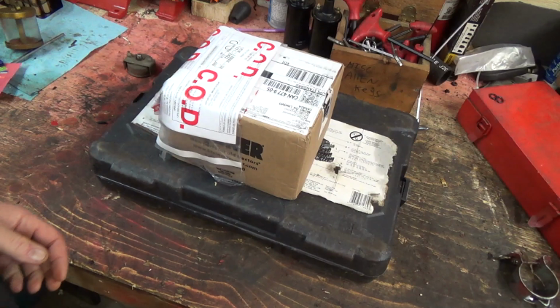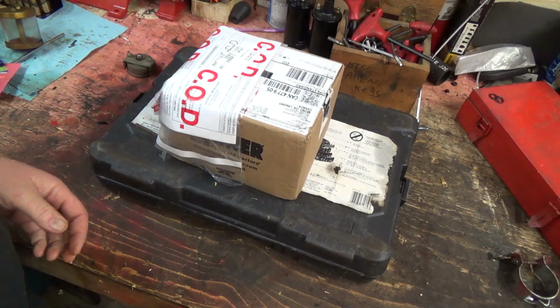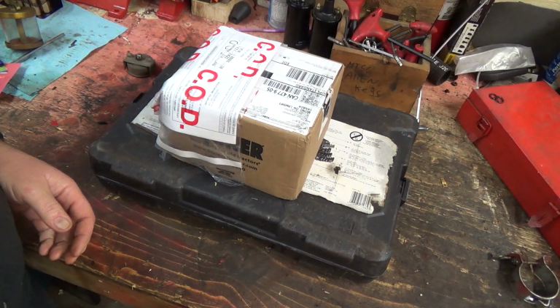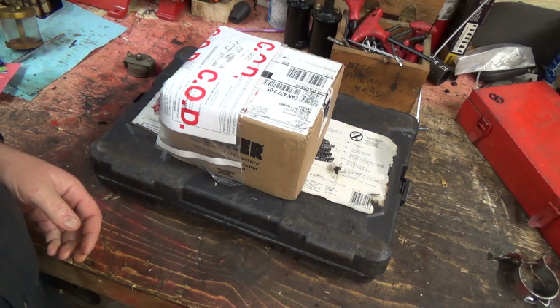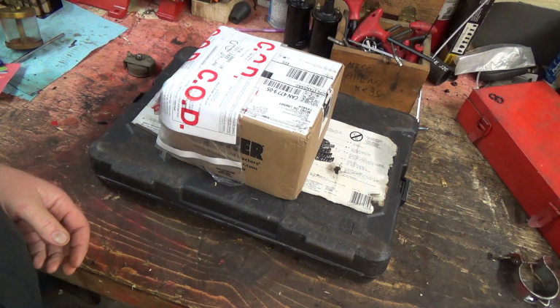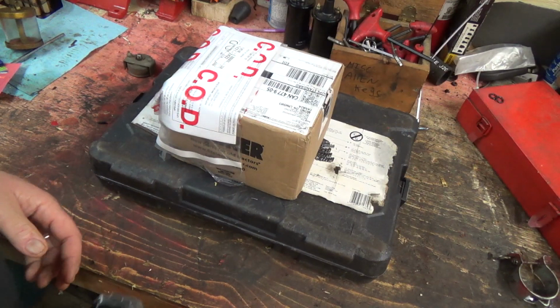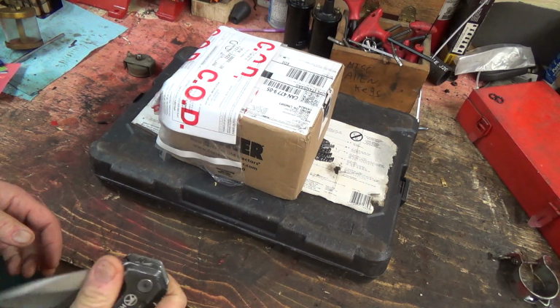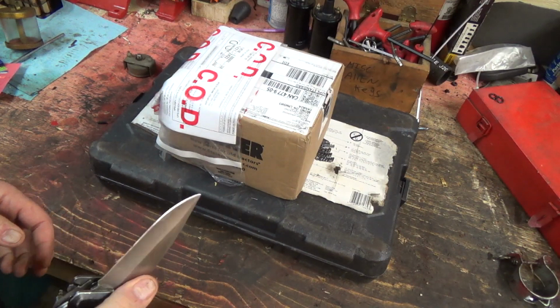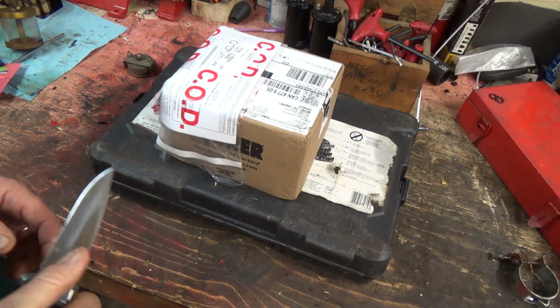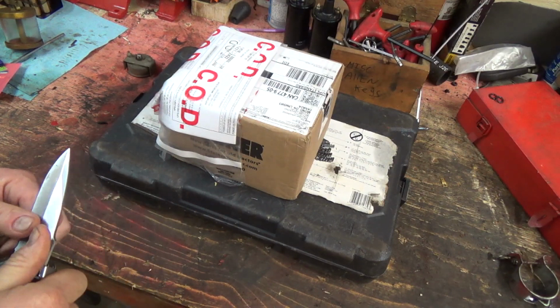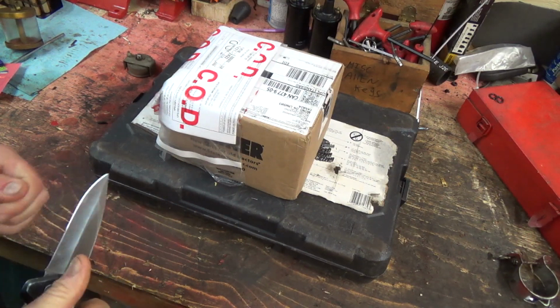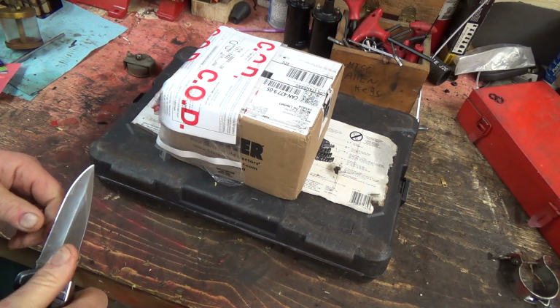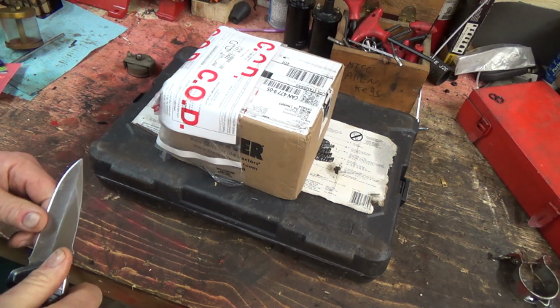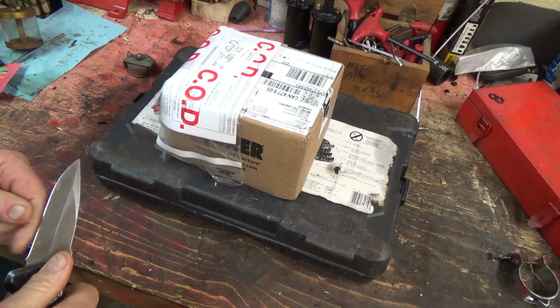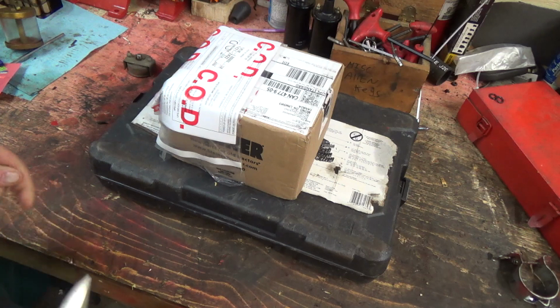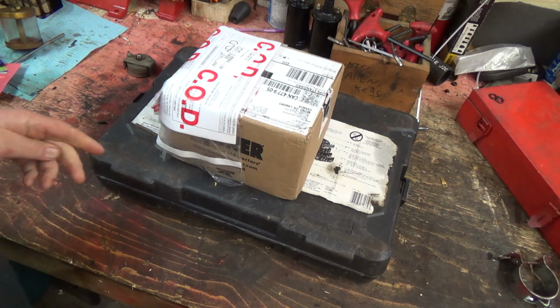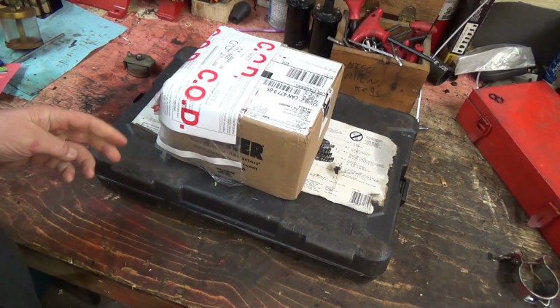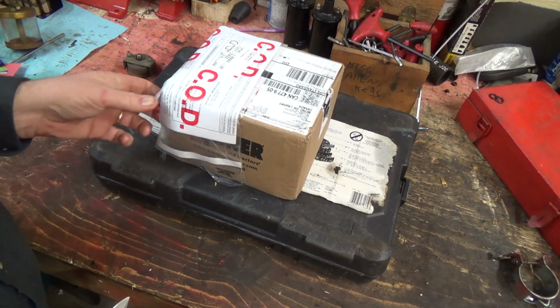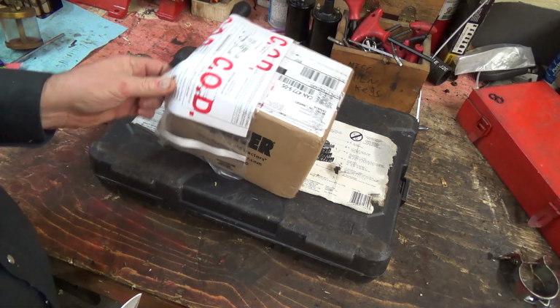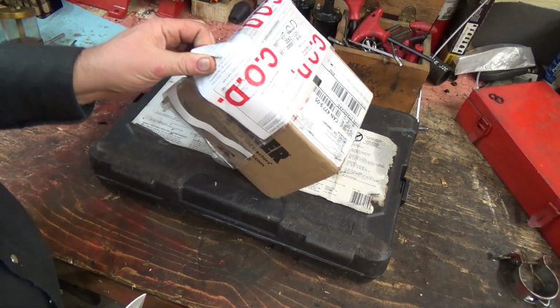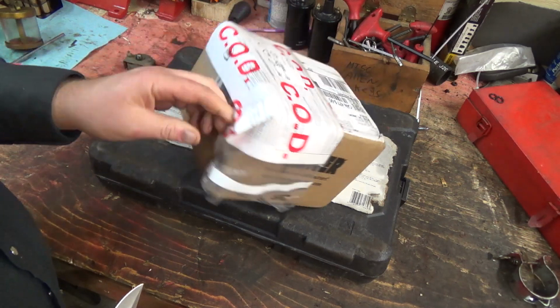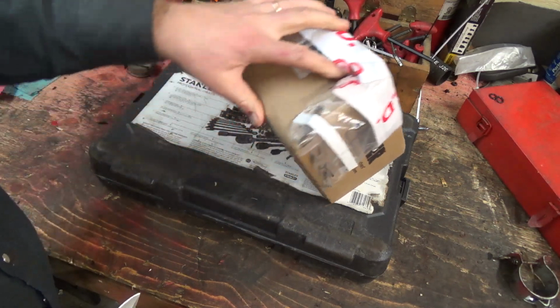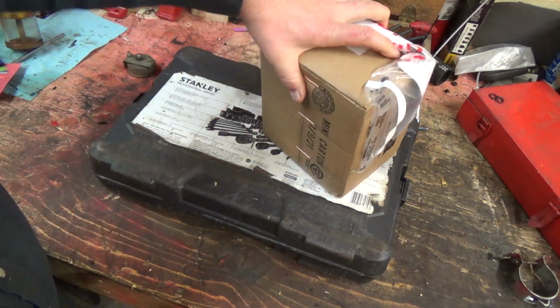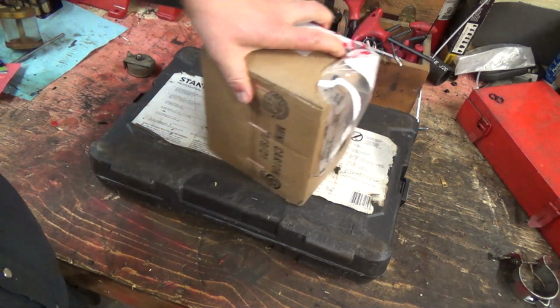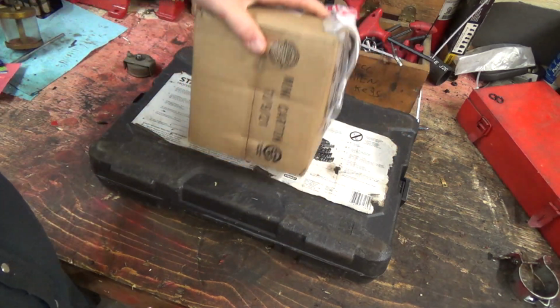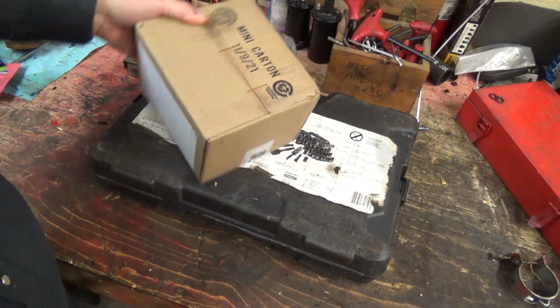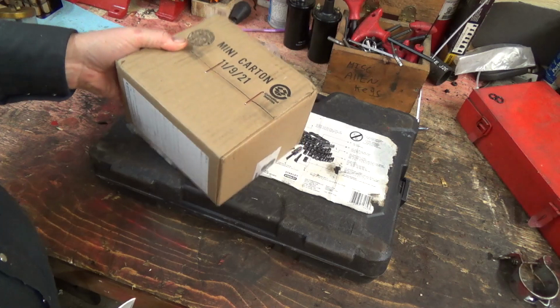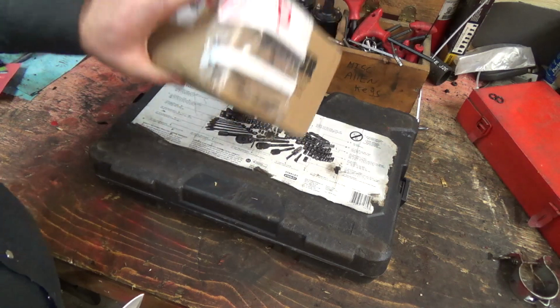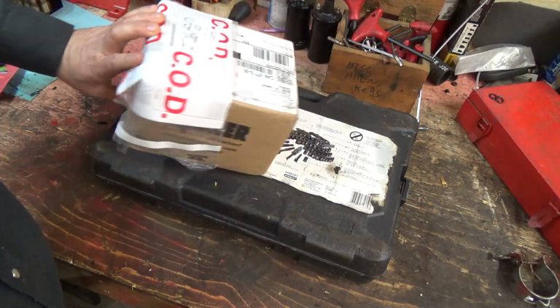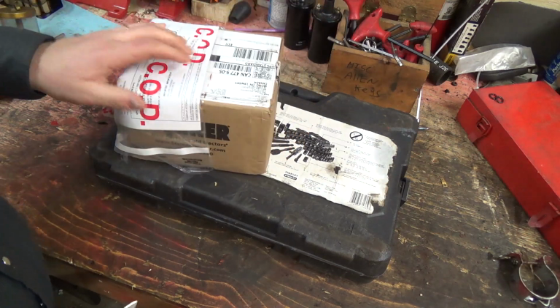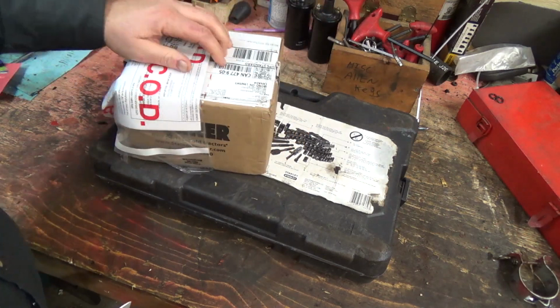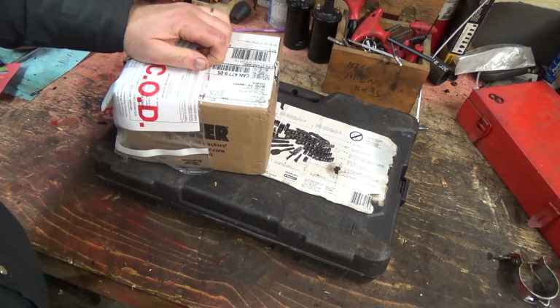Well good day guys. How's she hanging? Pretty good here. I got my package in from Steiner for replacing all that ignition stuff on the big 800.